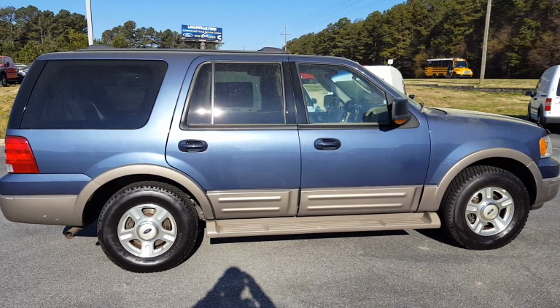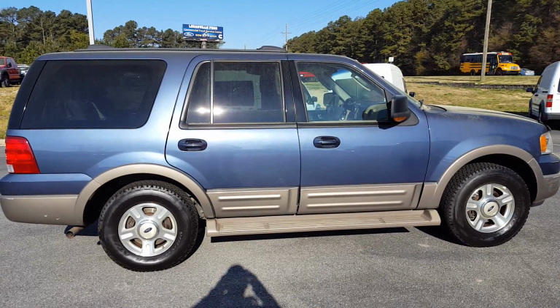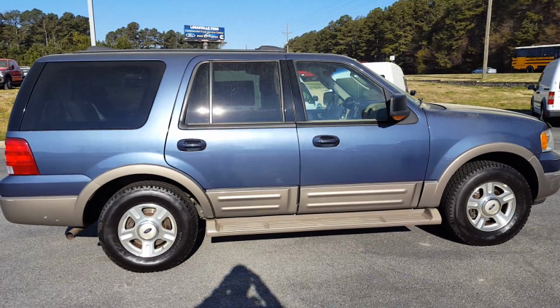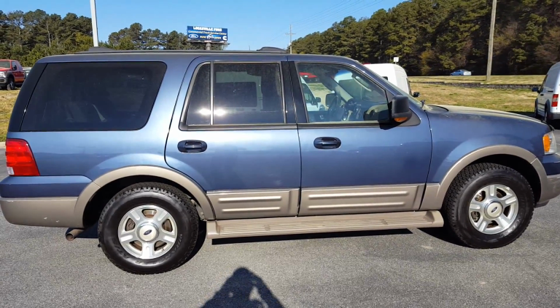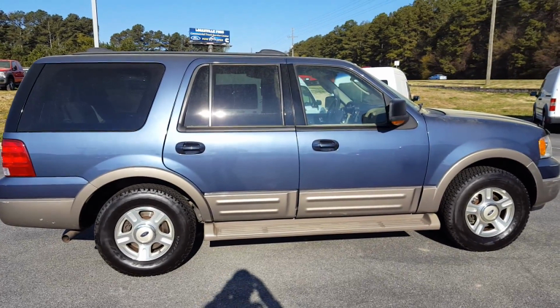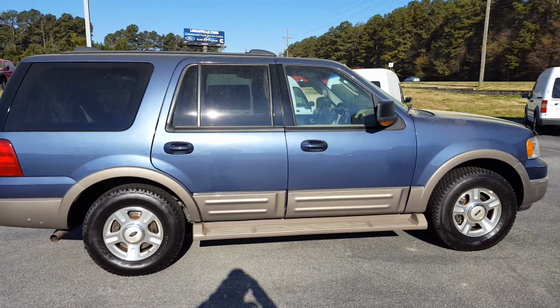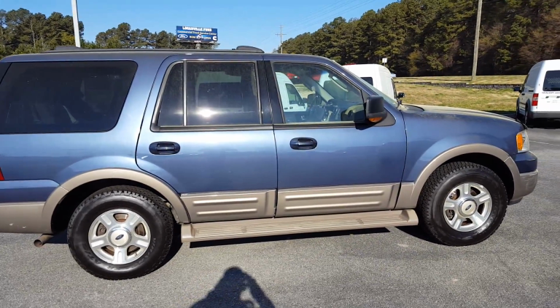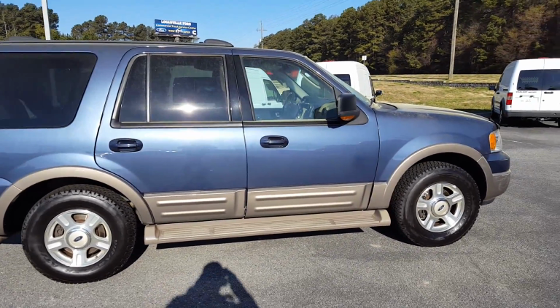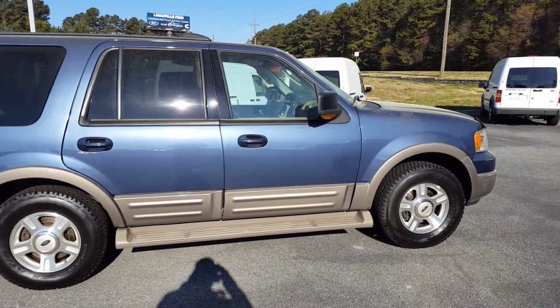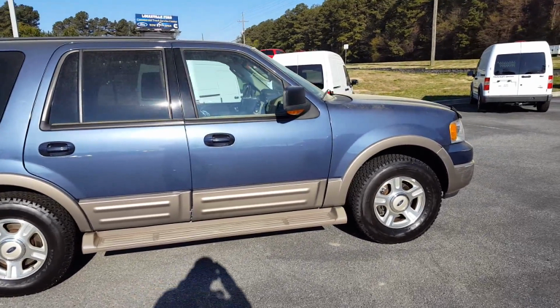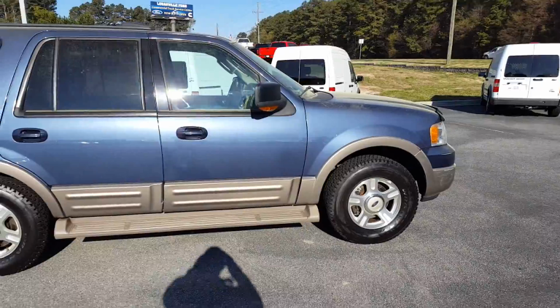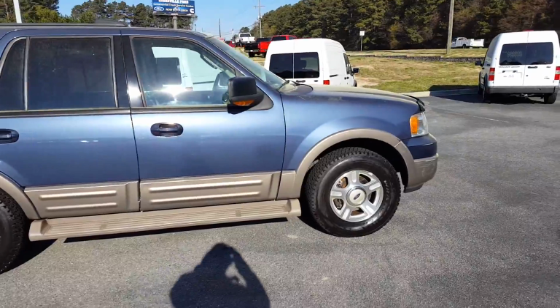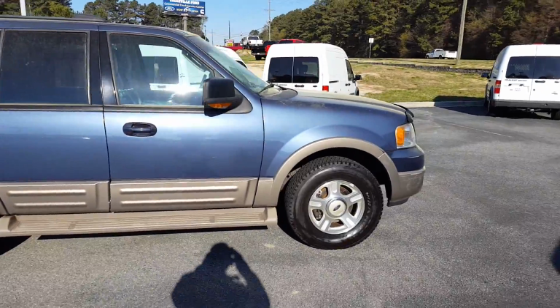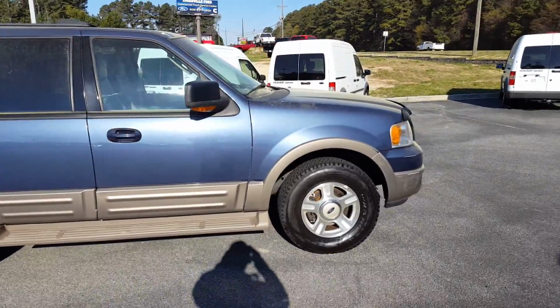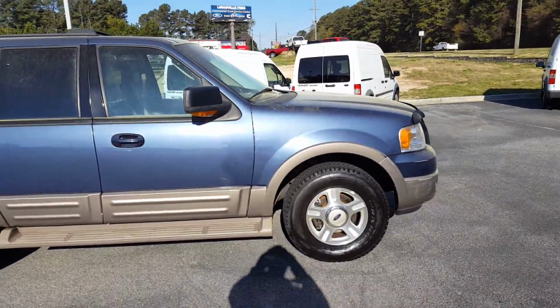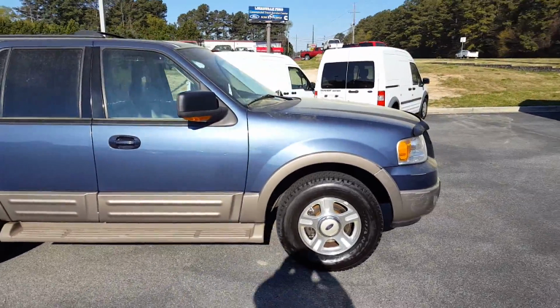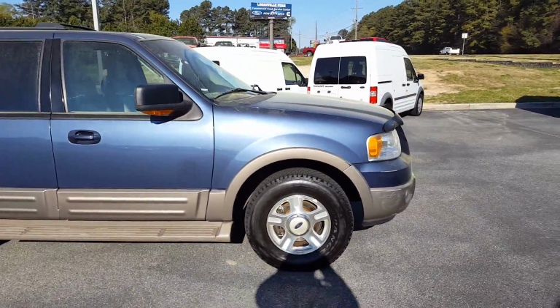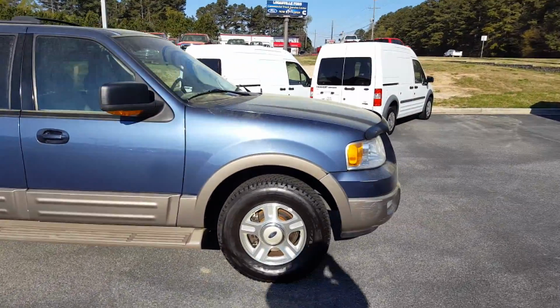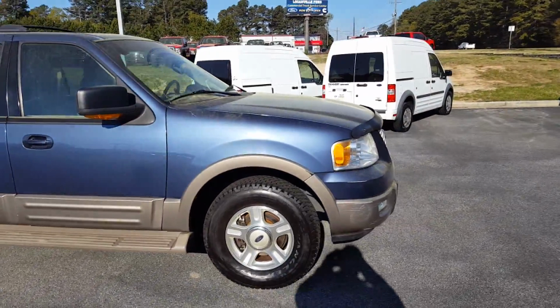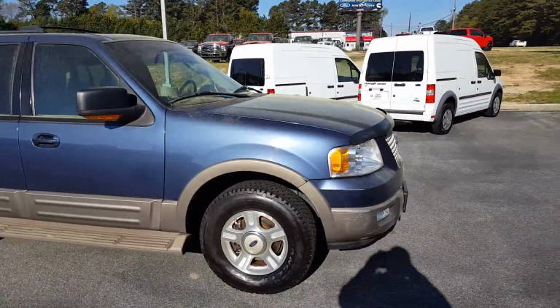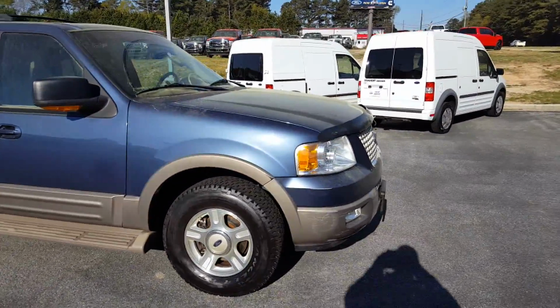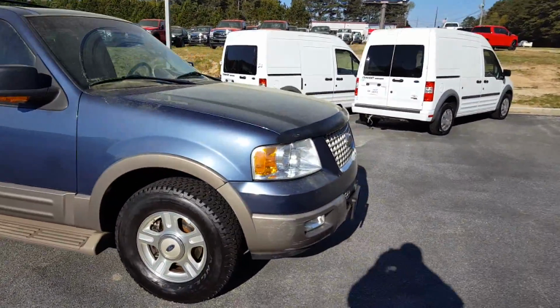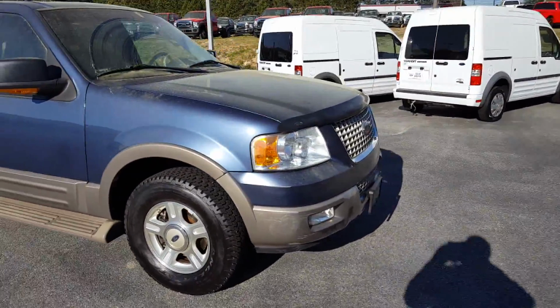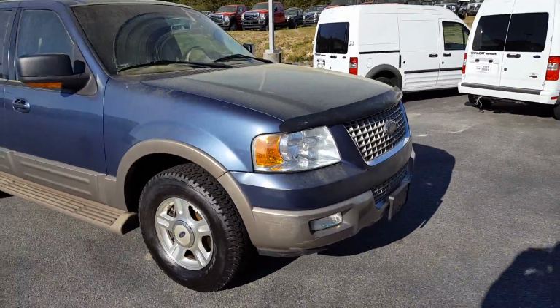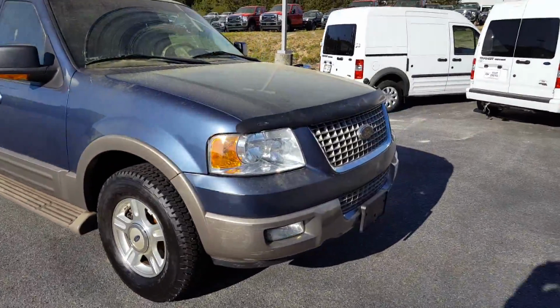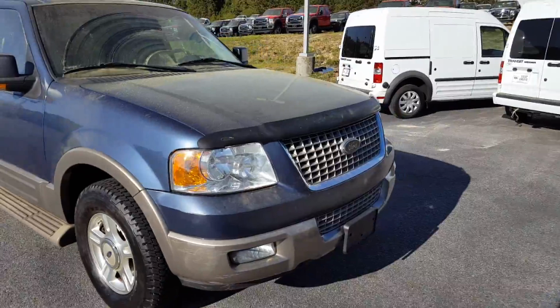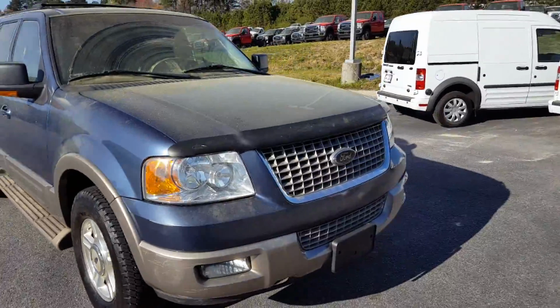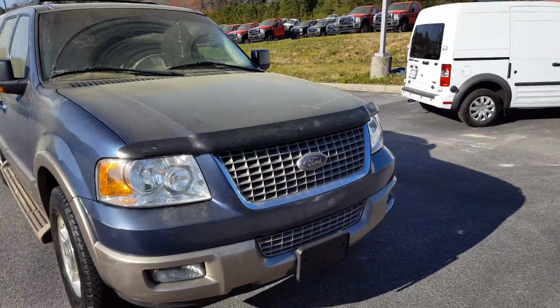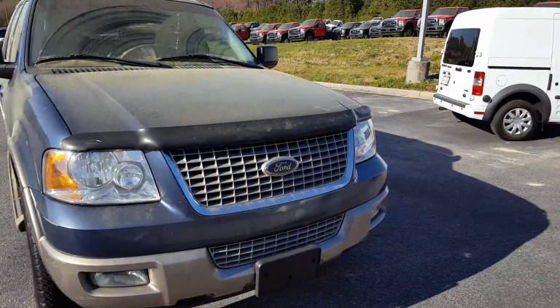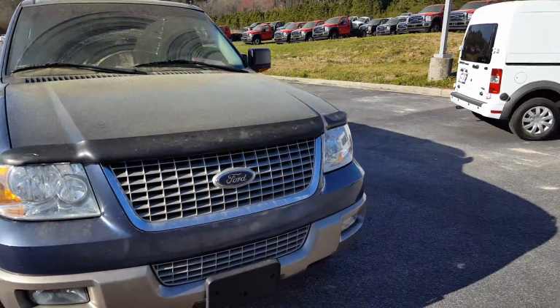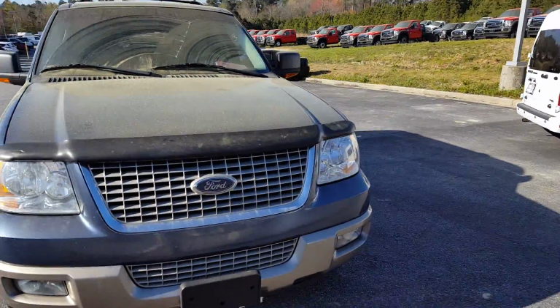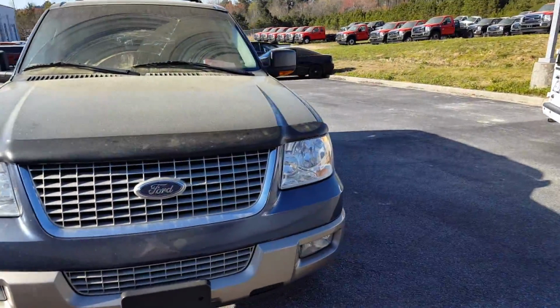Good morning, this is Skip Jackson from Loganville Ford. I just want to send you over a video. It's a 2003 Eddie Bauer Expedition in Wedgewood Blue with the taupe trim. Good looking vehicle.